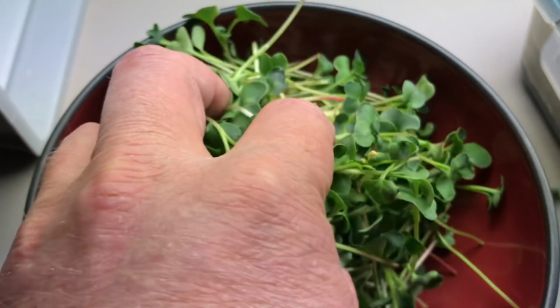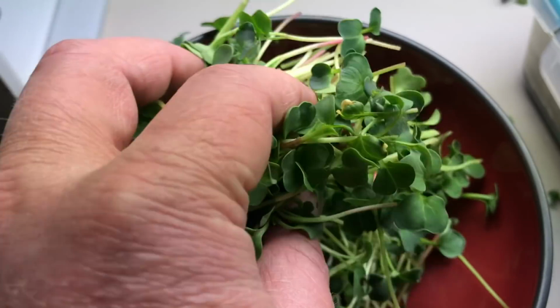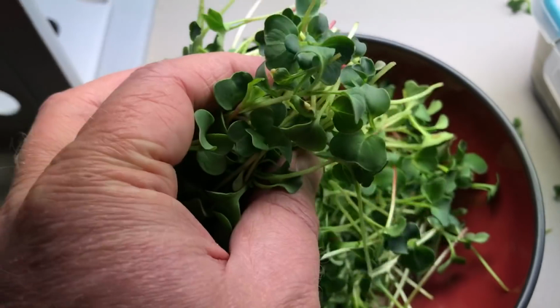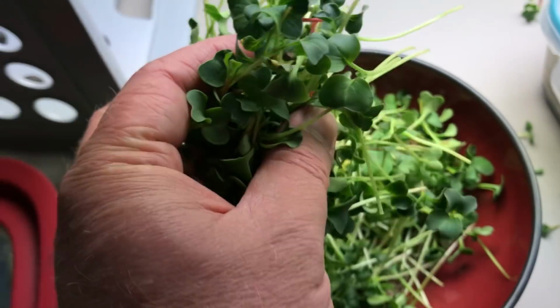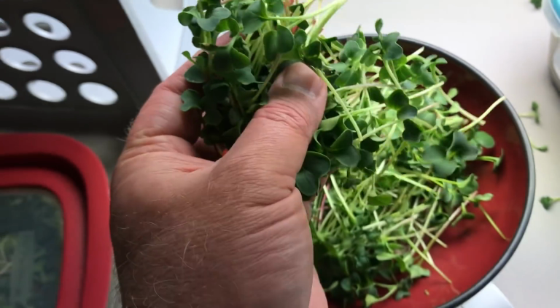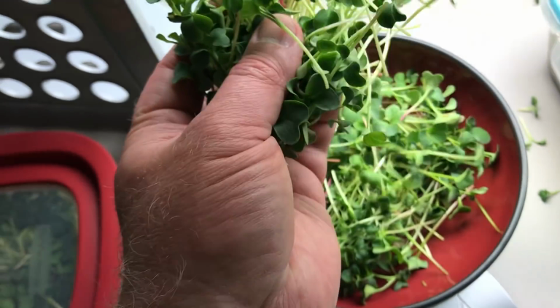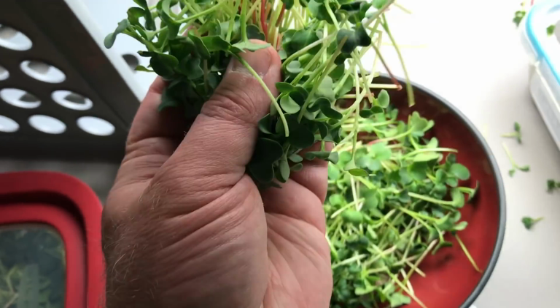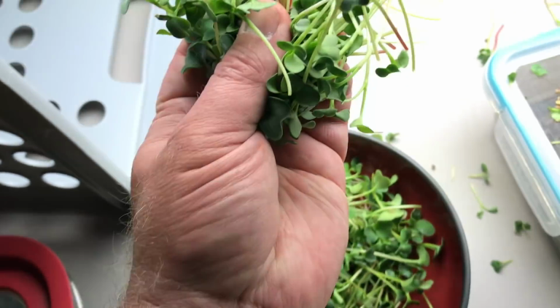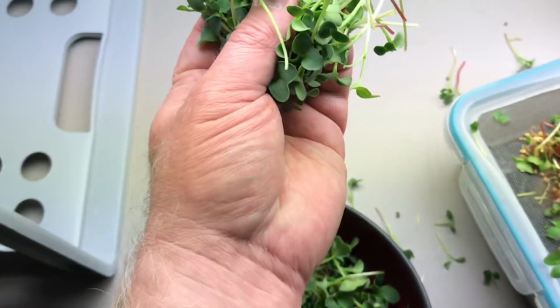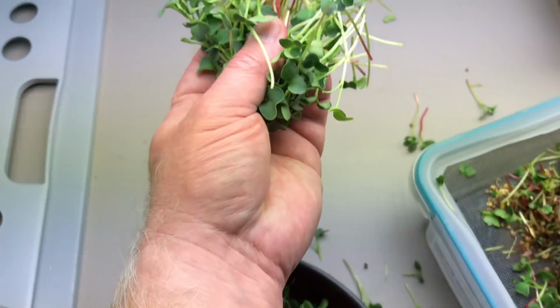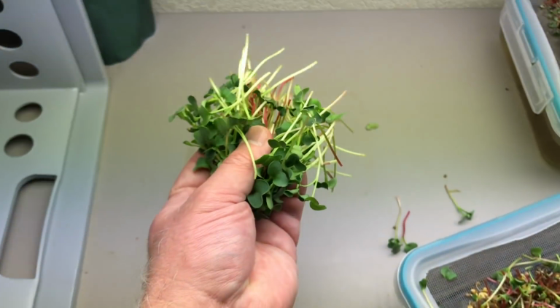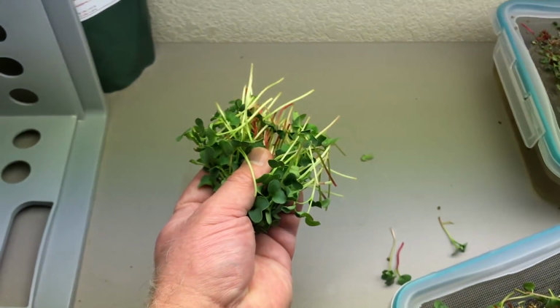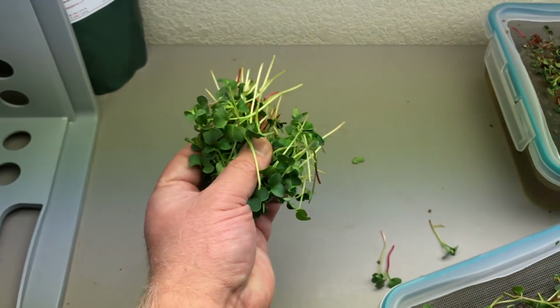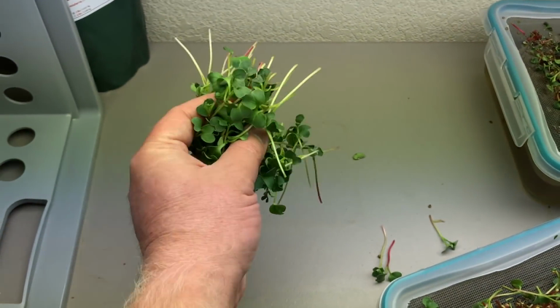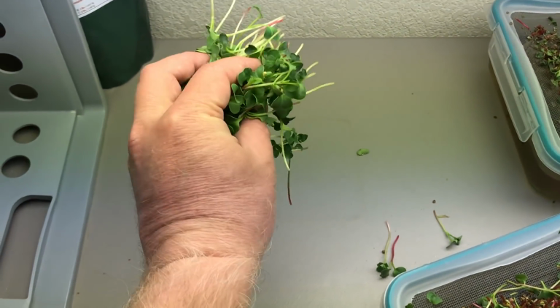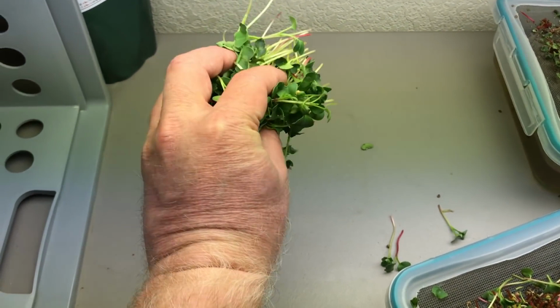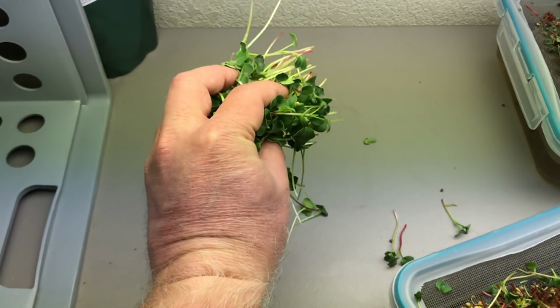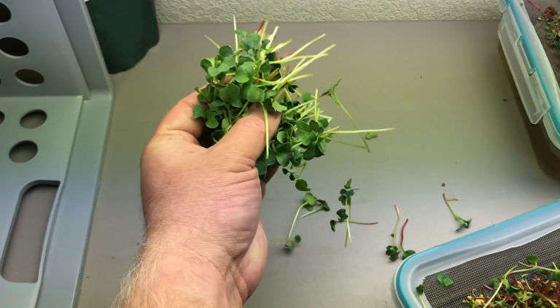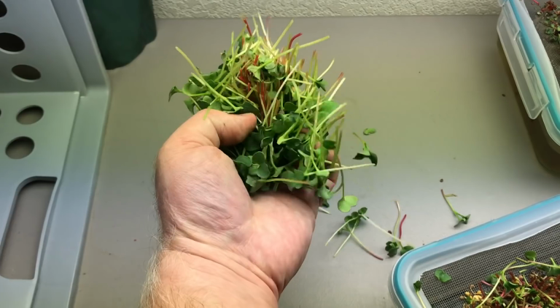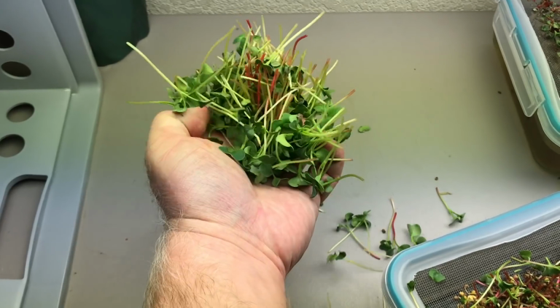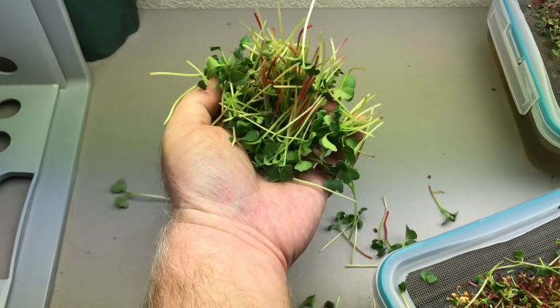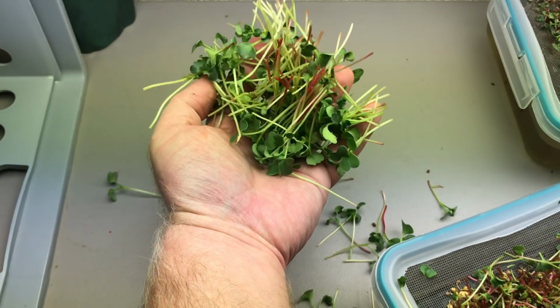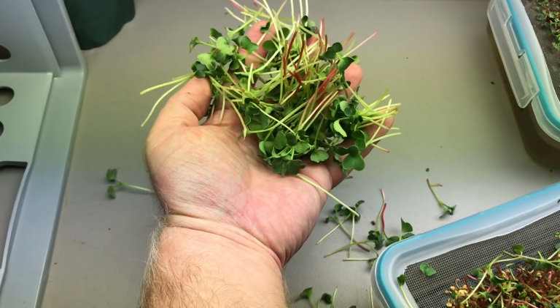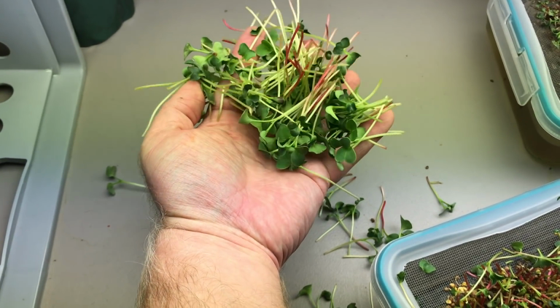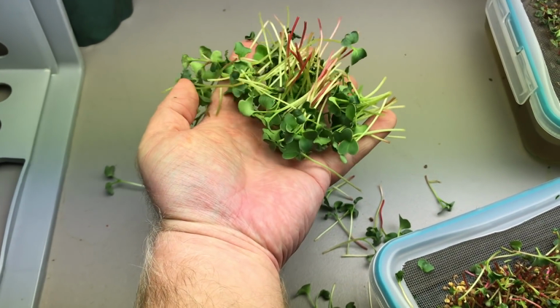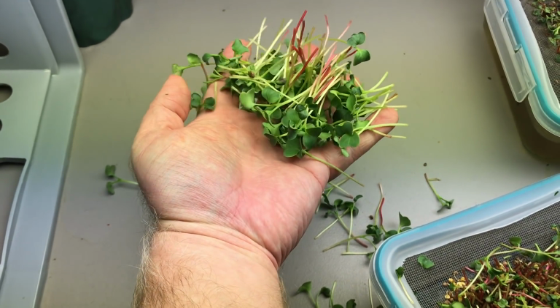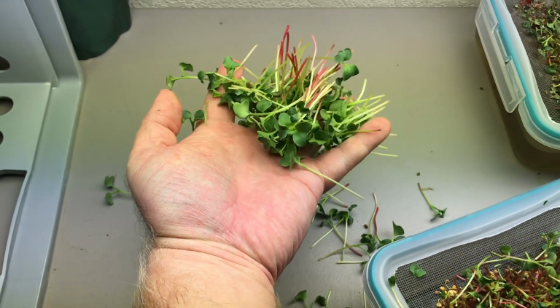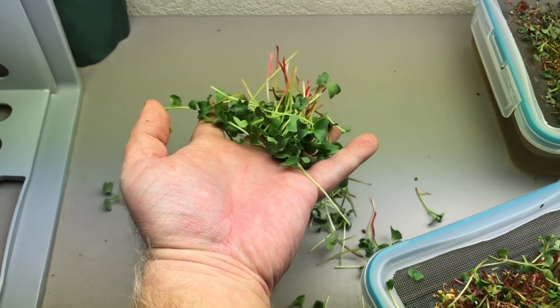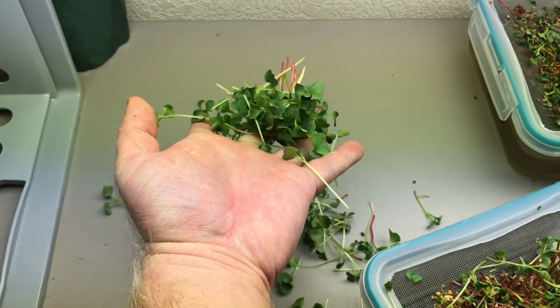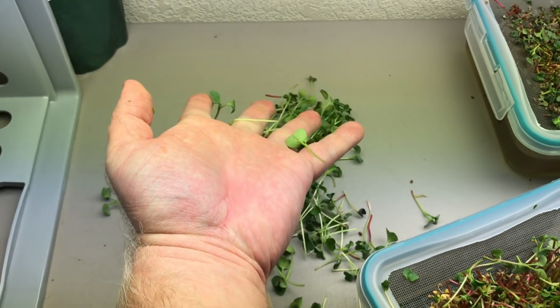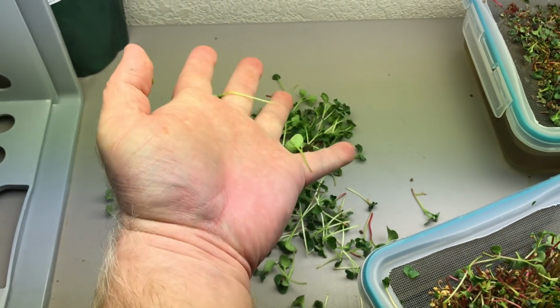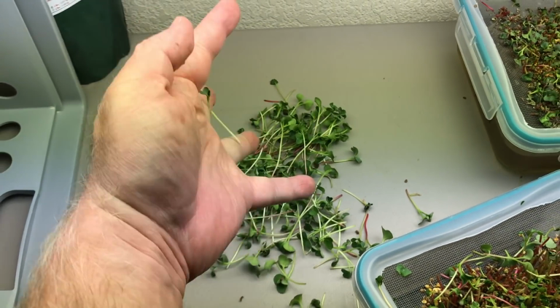So, are you ready to grow your own hydroponic microgreens? Click the link in the video description for details on these worm castings.